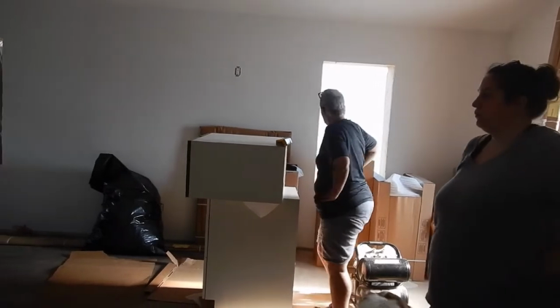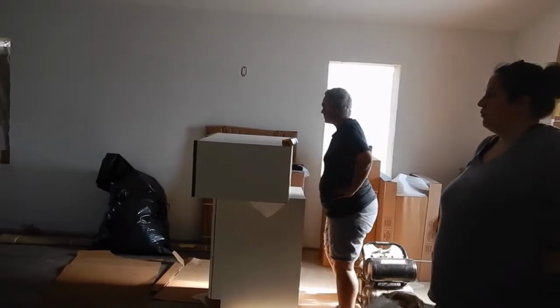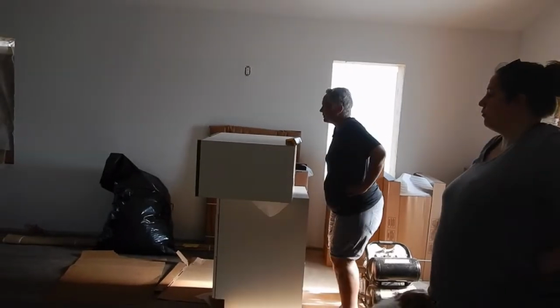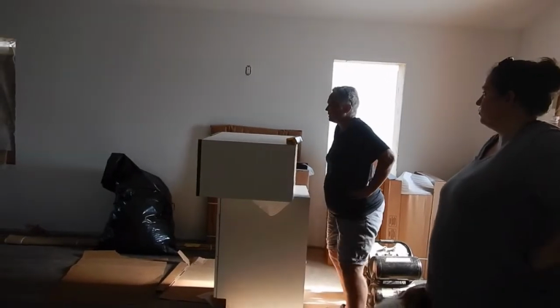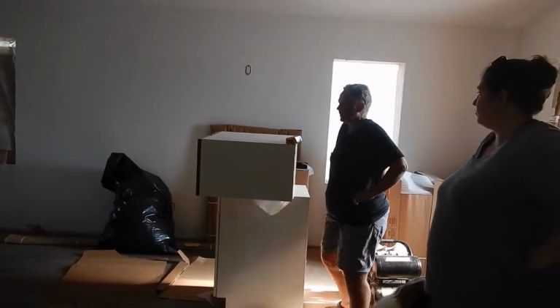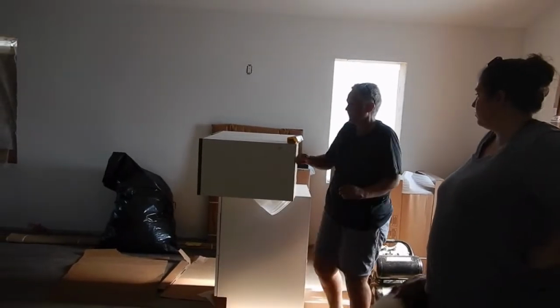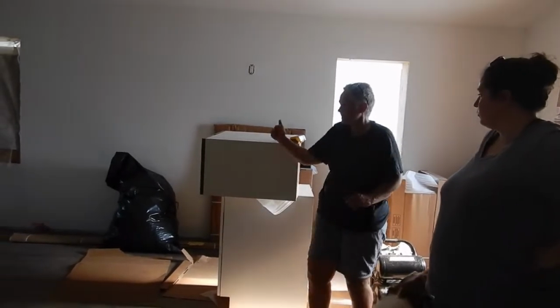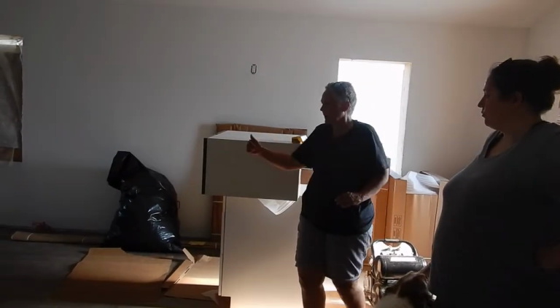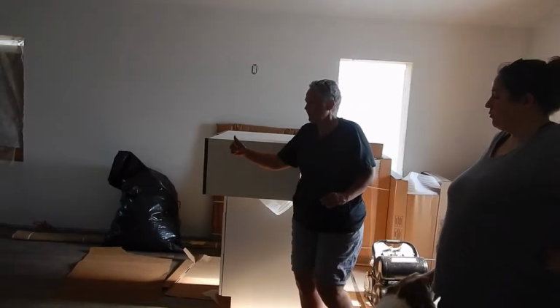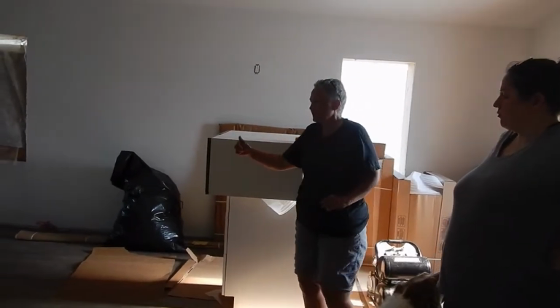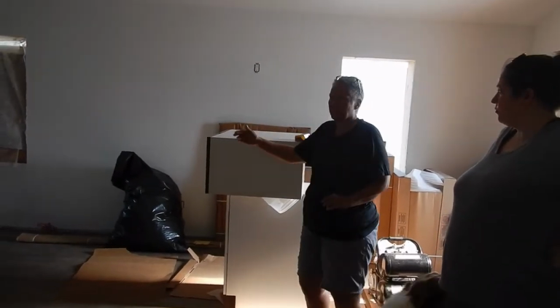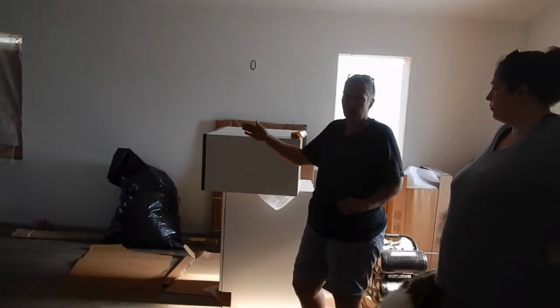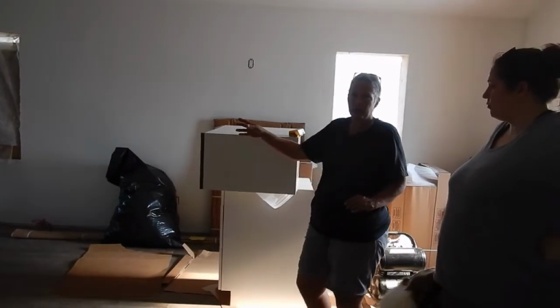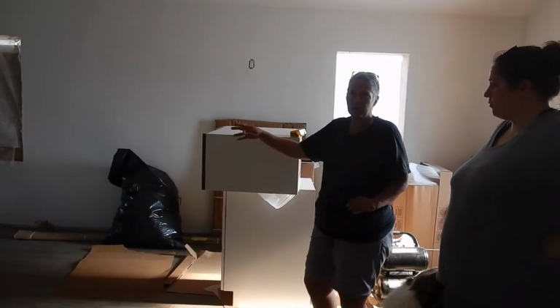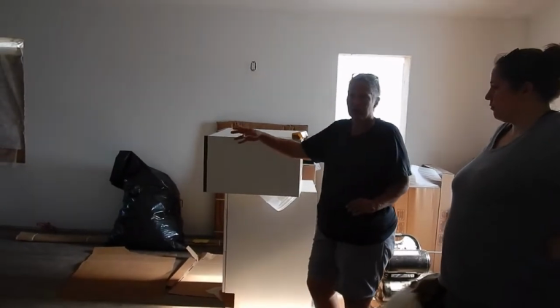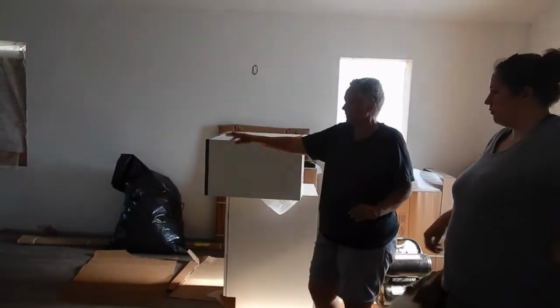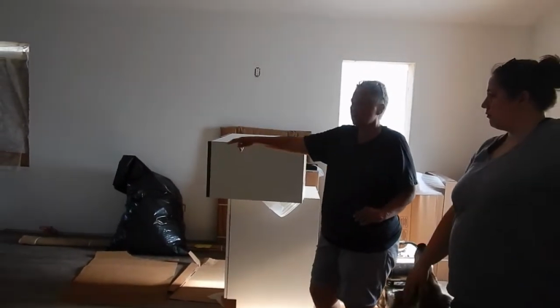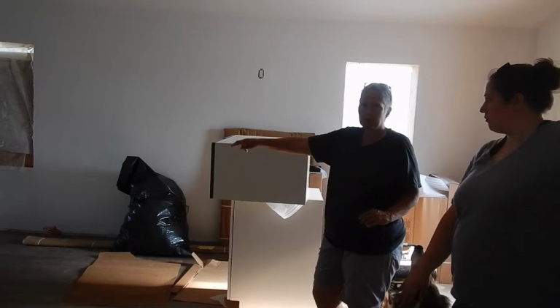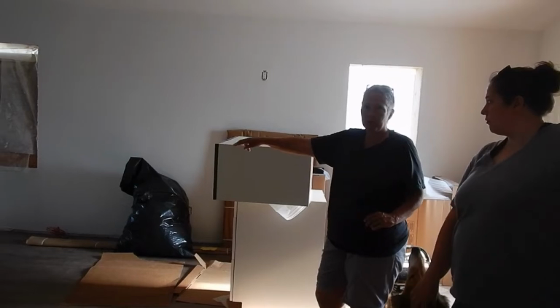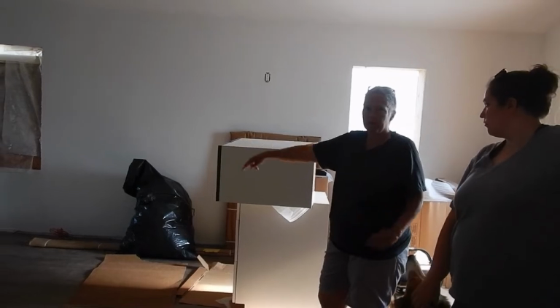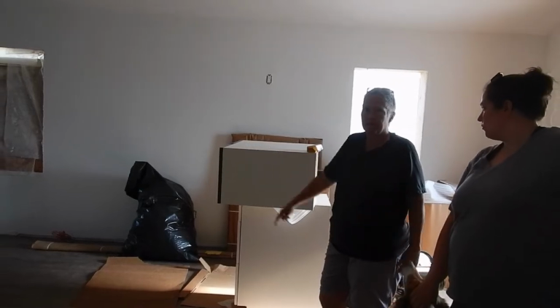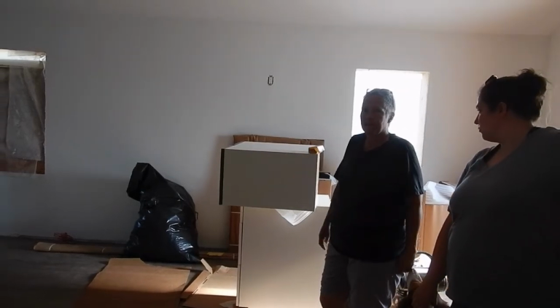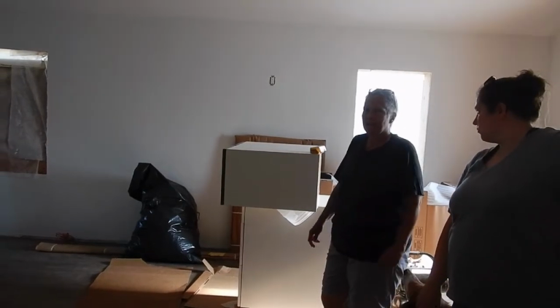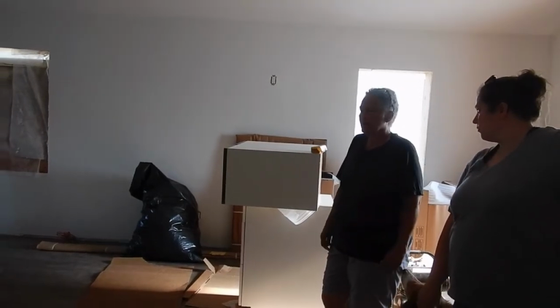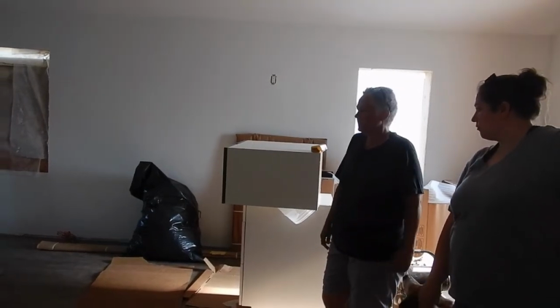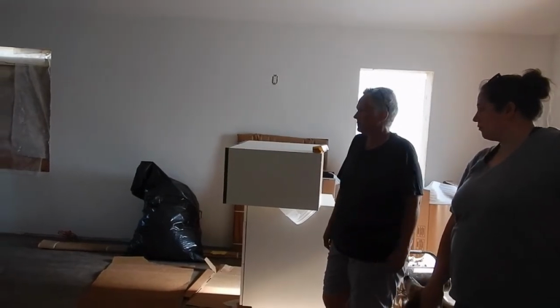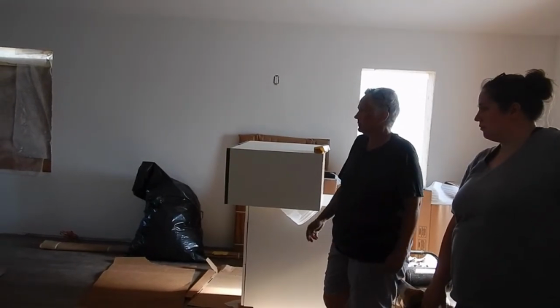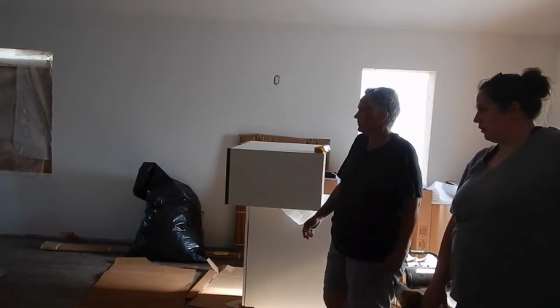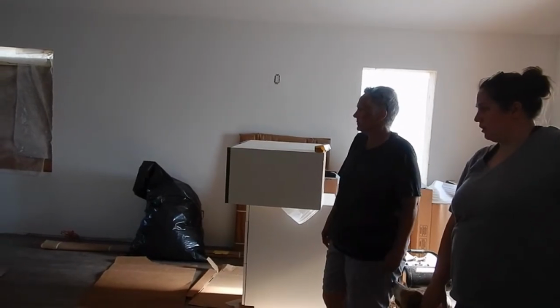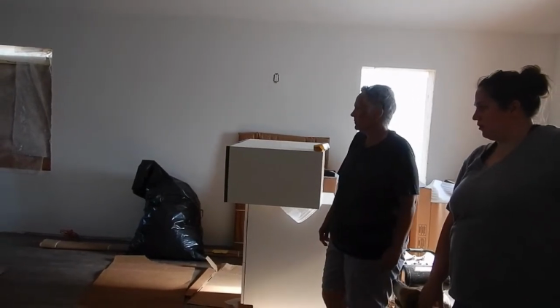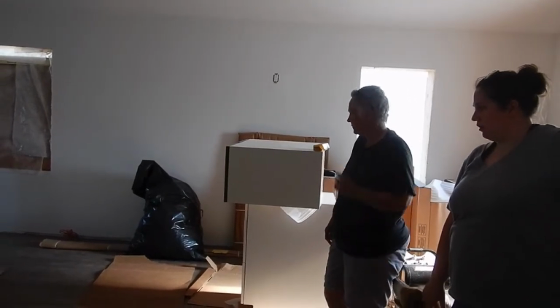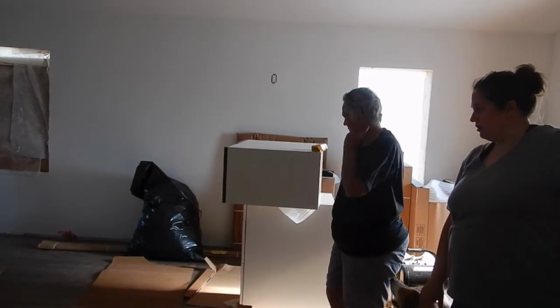It's supposed to have, like on this side, it's supposed to have a wine rack on this side, remember? That would be good for you guys.